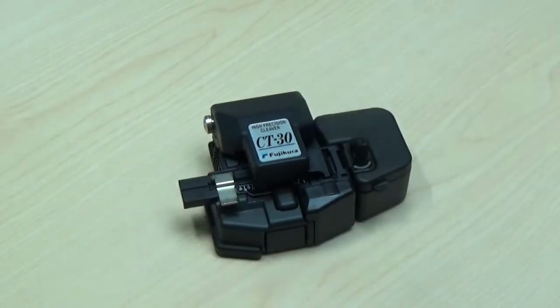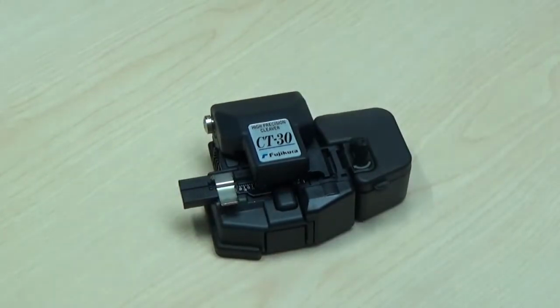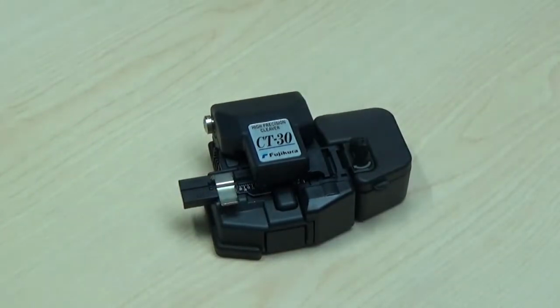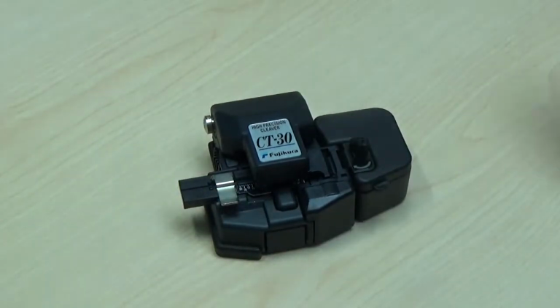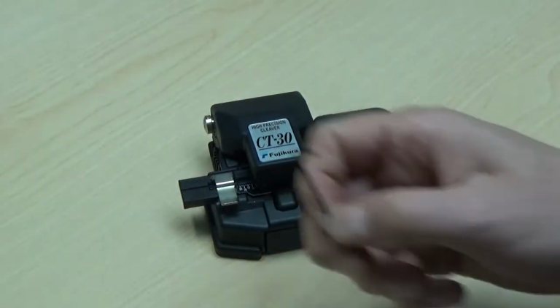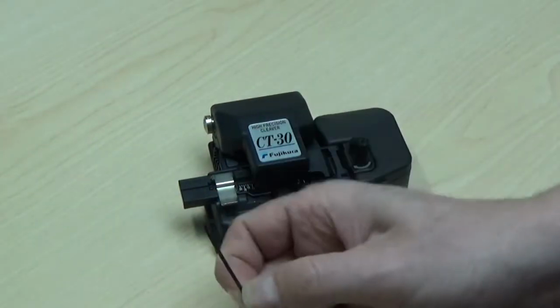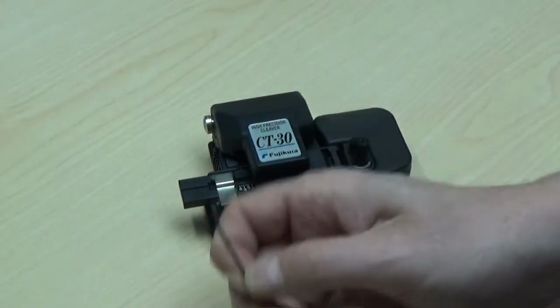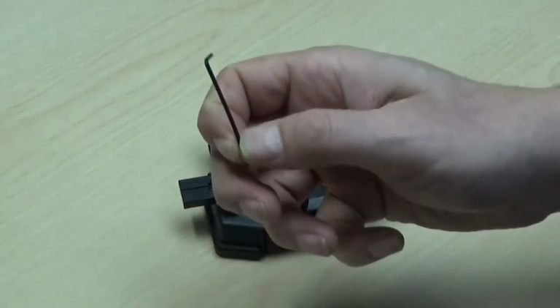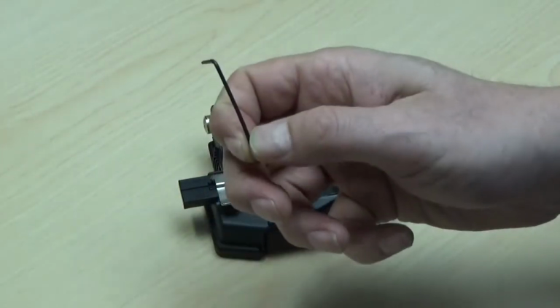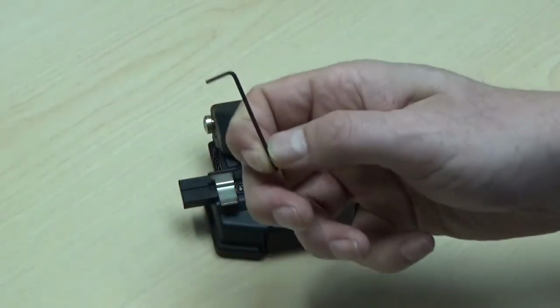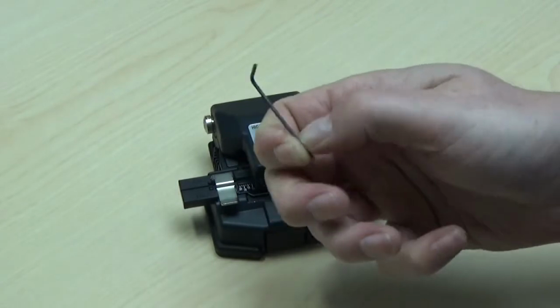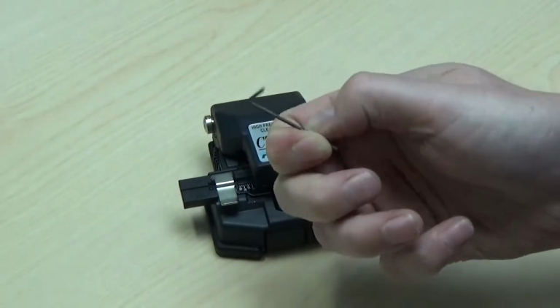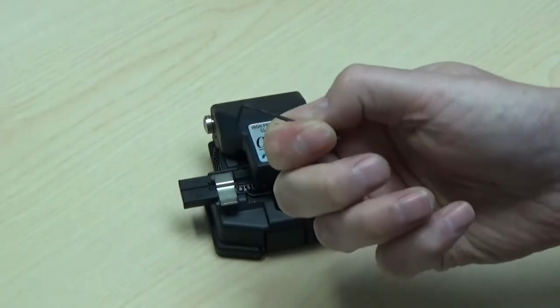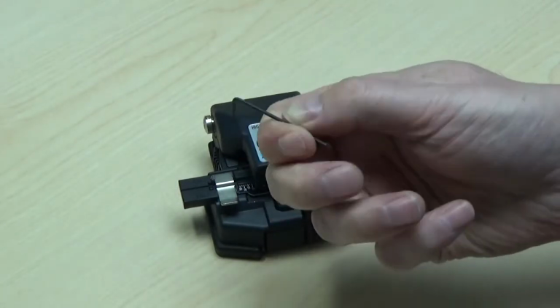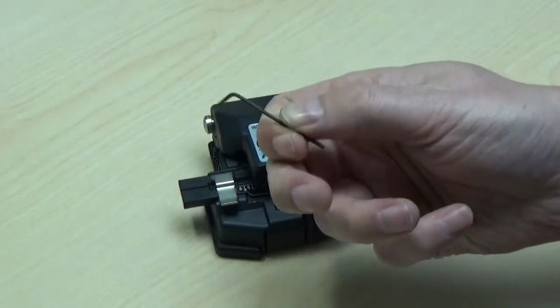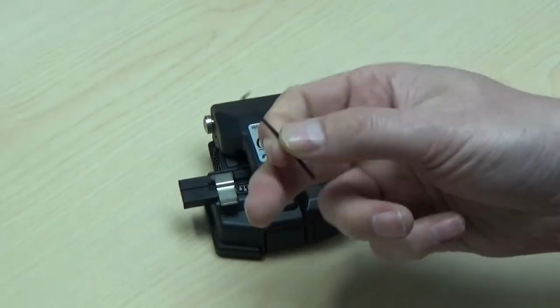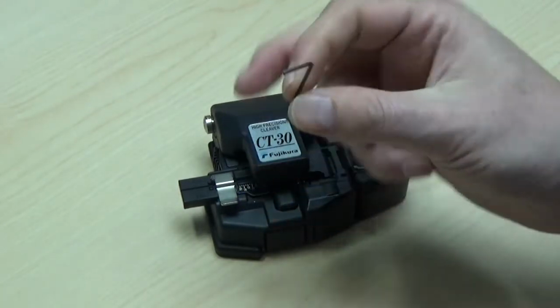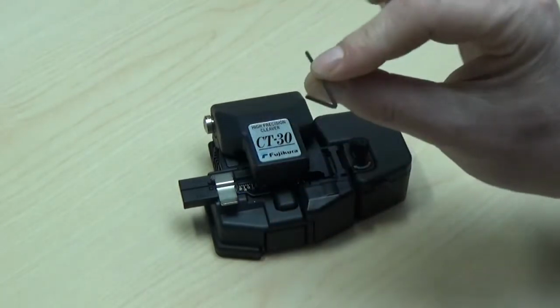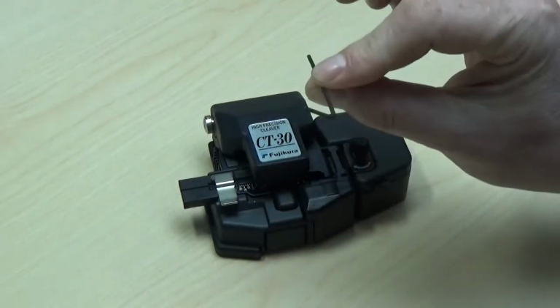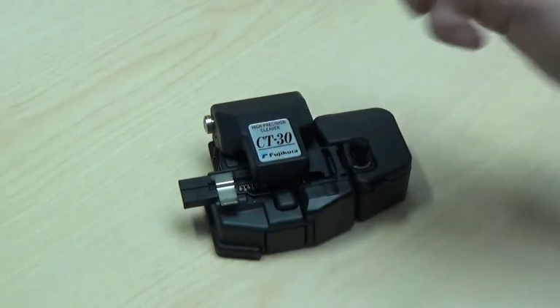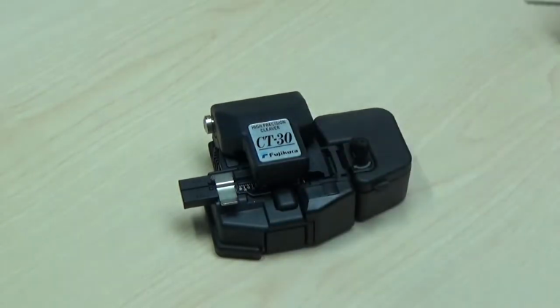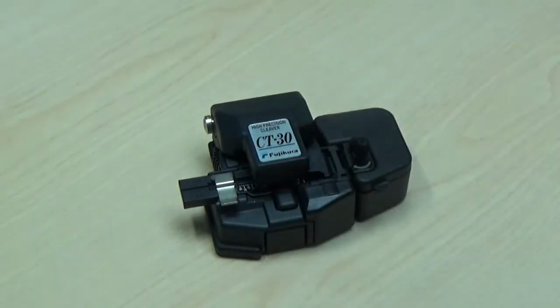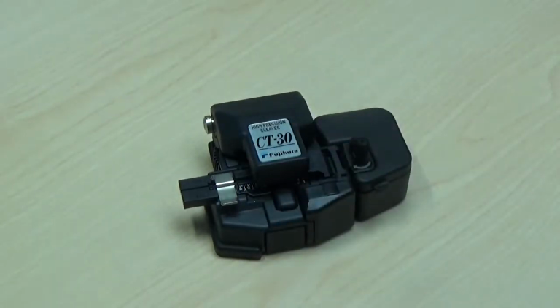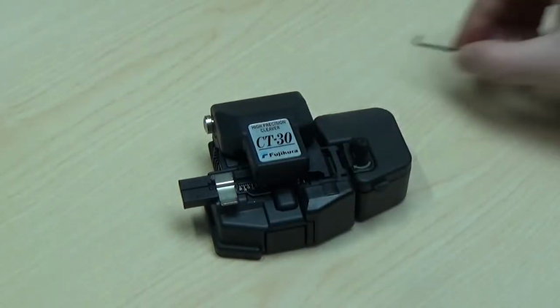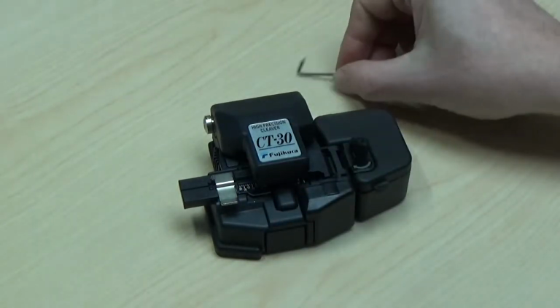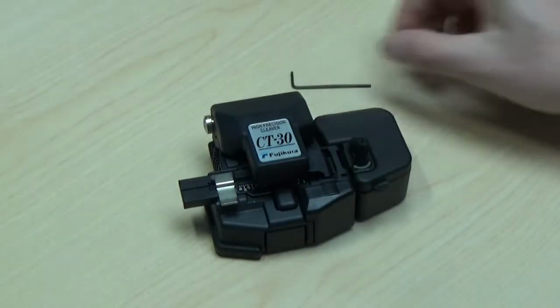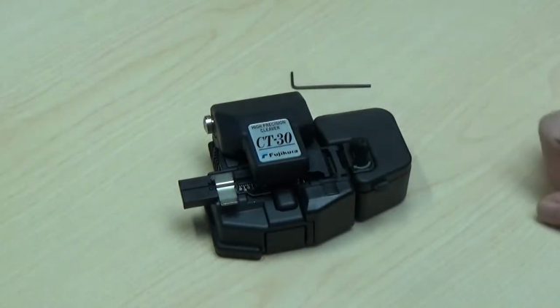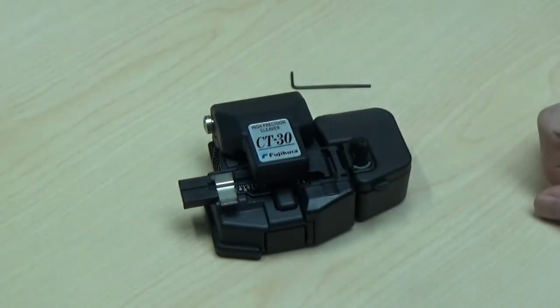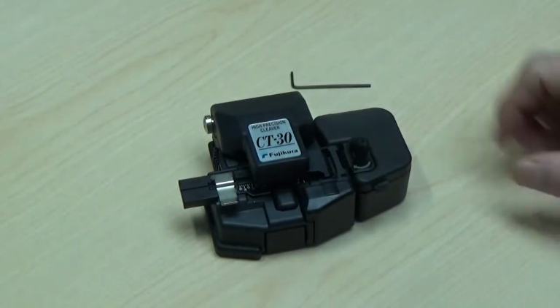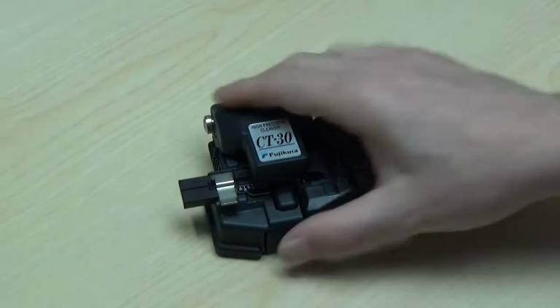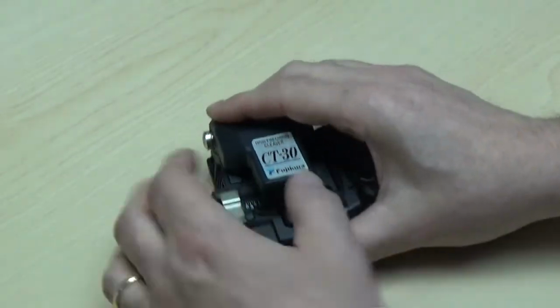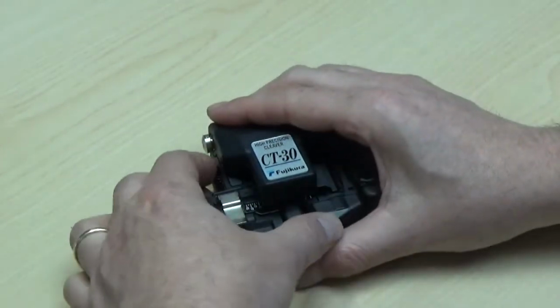To do this, you'll need the 1.5mm hex wrench that is normally supplied in your CT30 cleaver case, or you can use your own 1.5mm hex screwdriver.